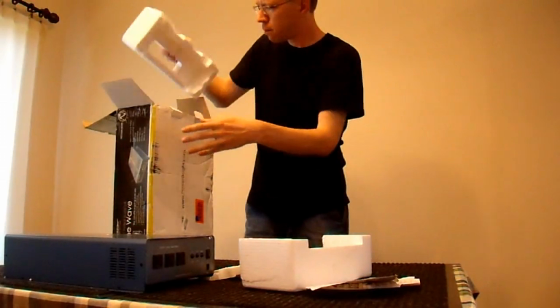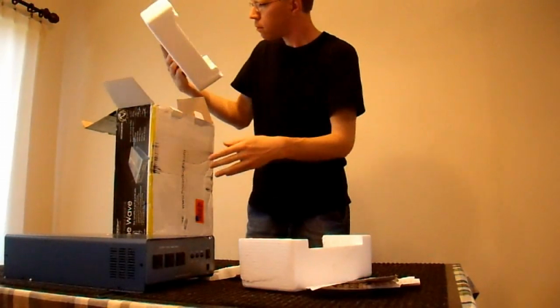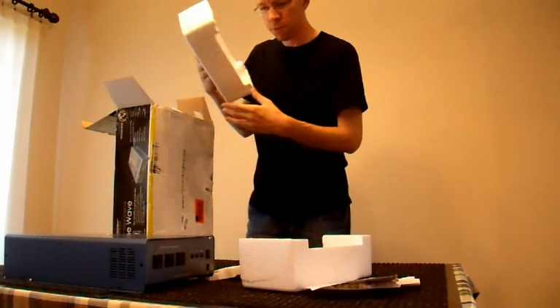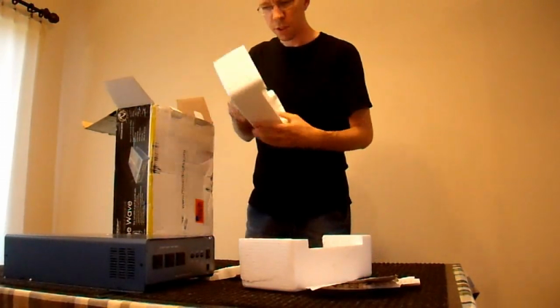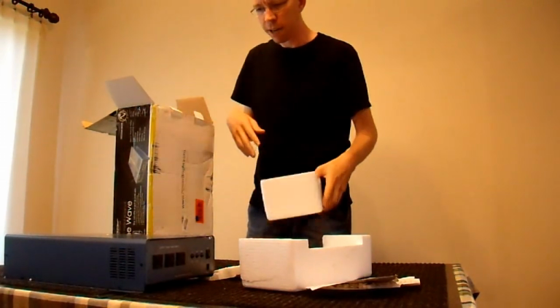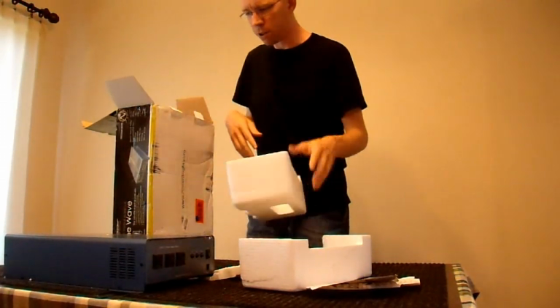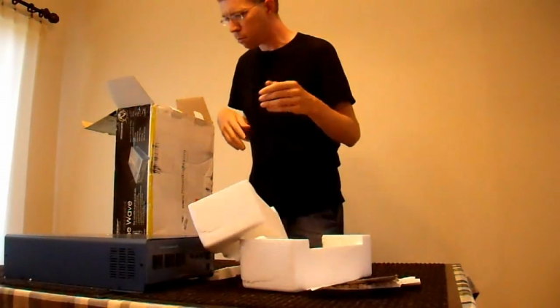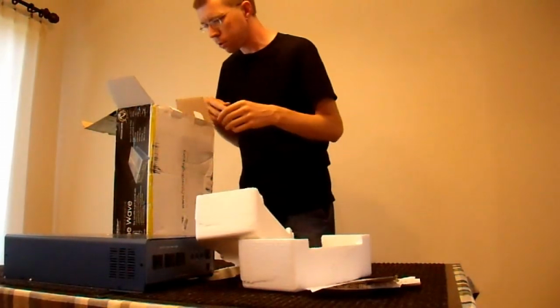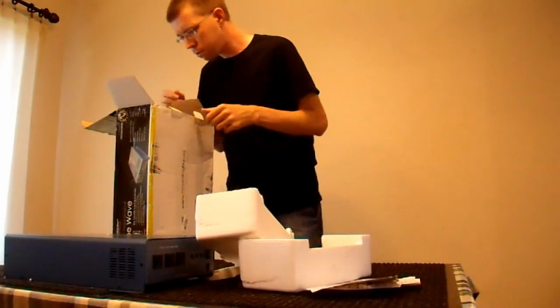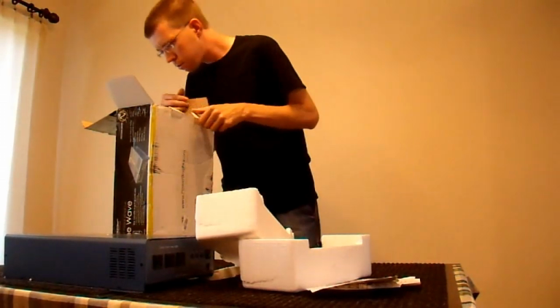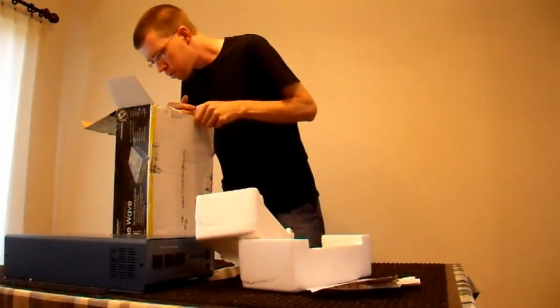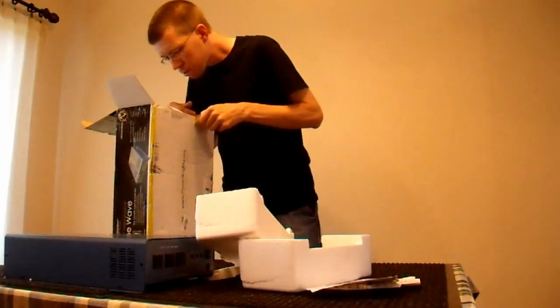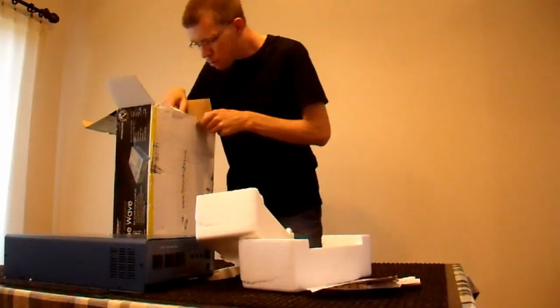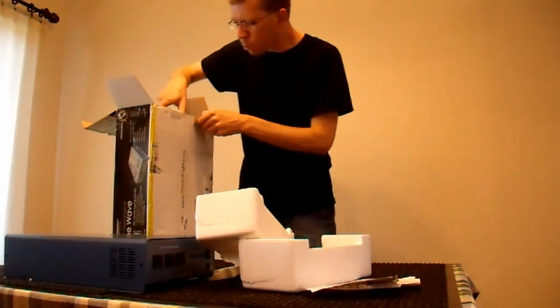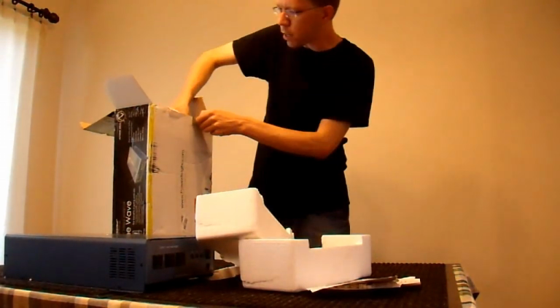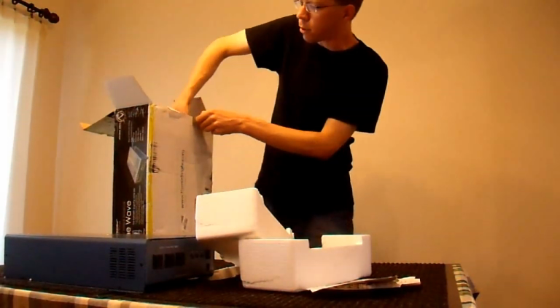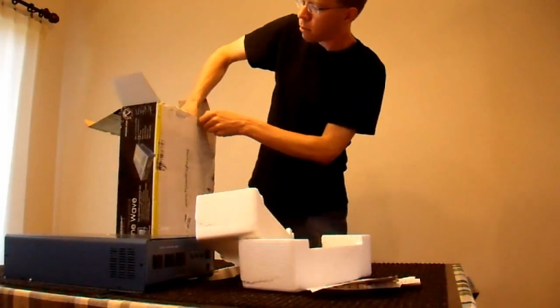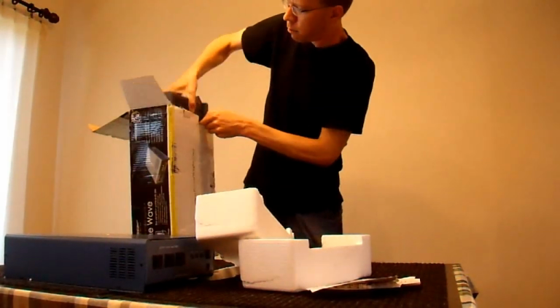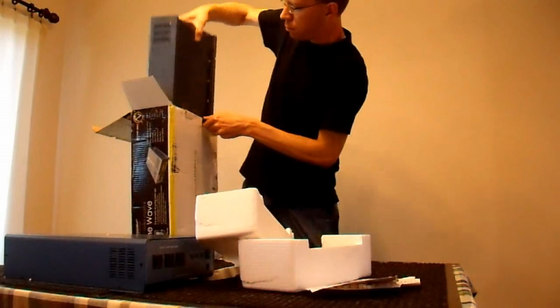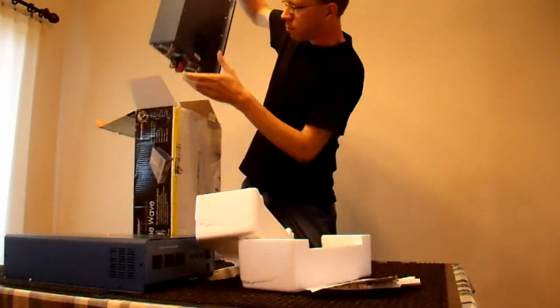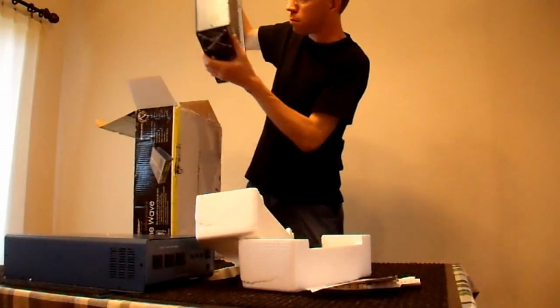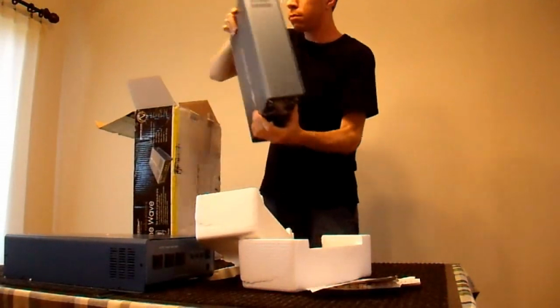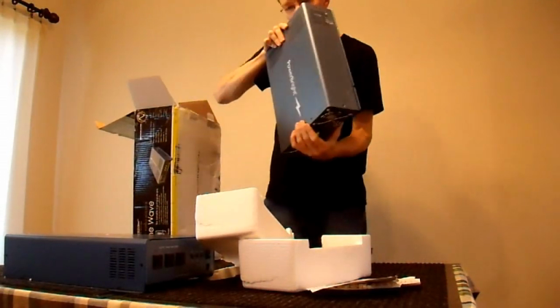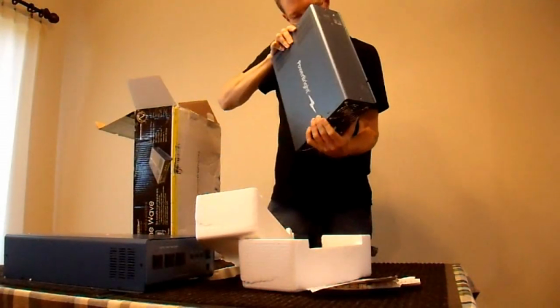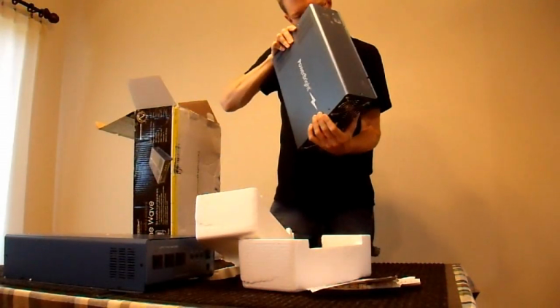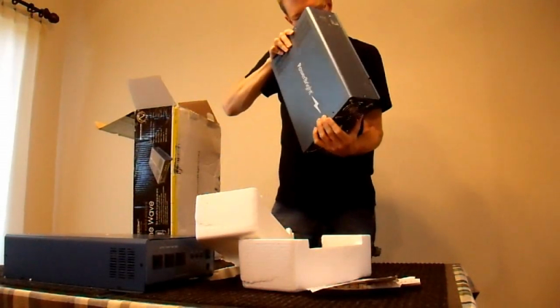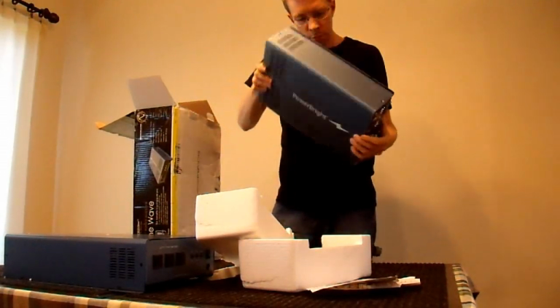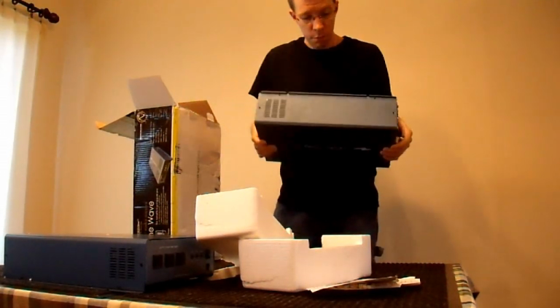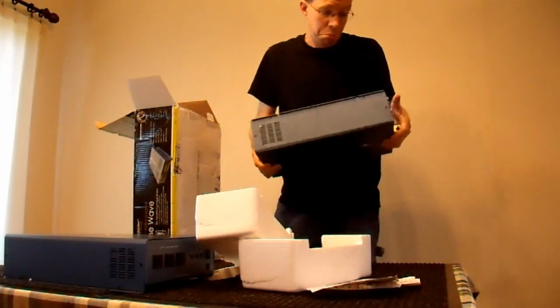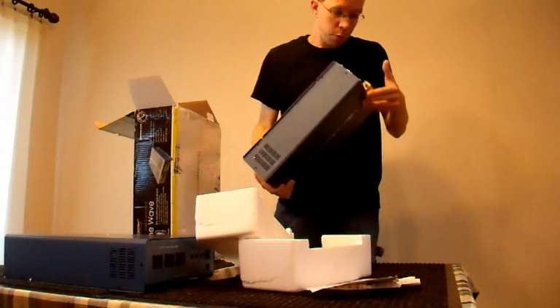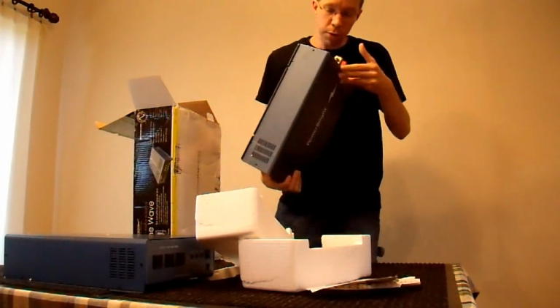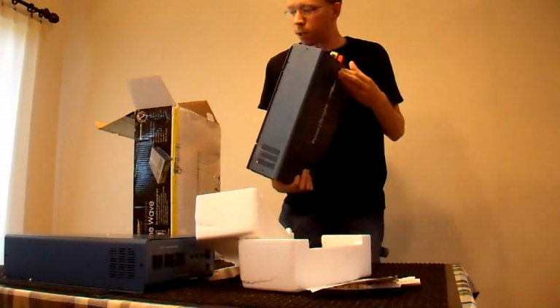At least the packaging isn't broken. There's no manual. That one's better — it smells fine.